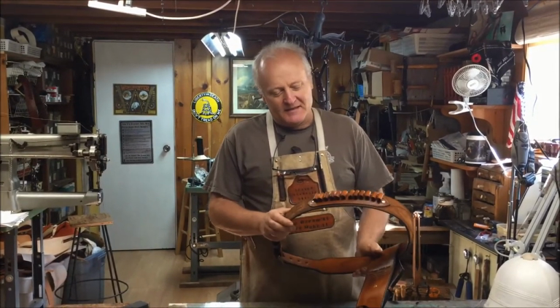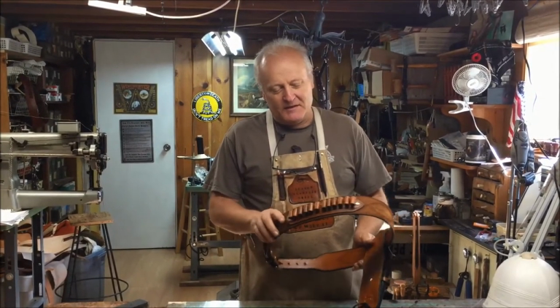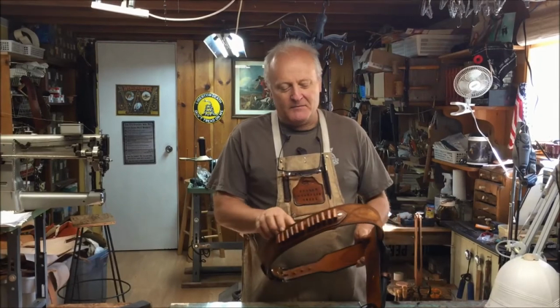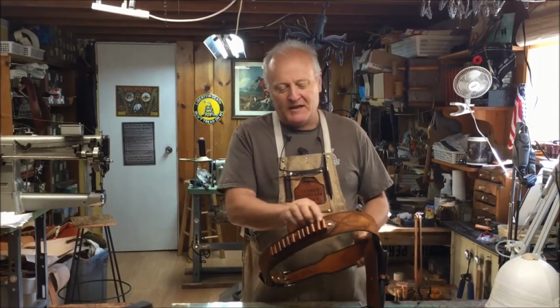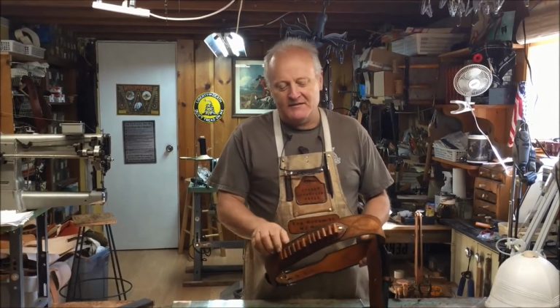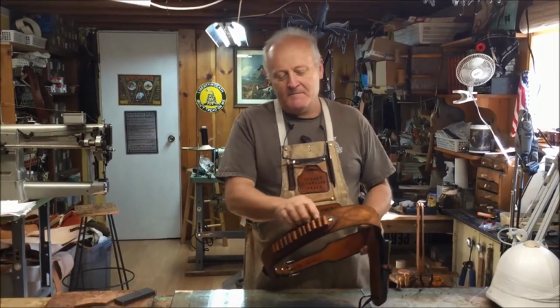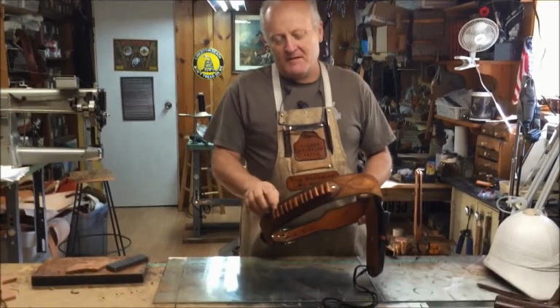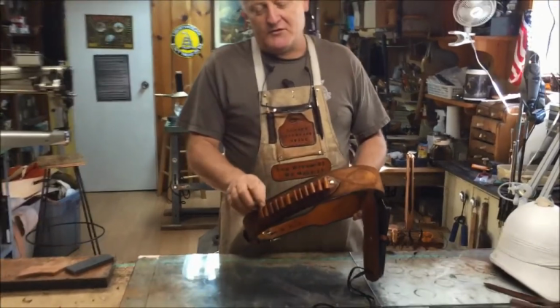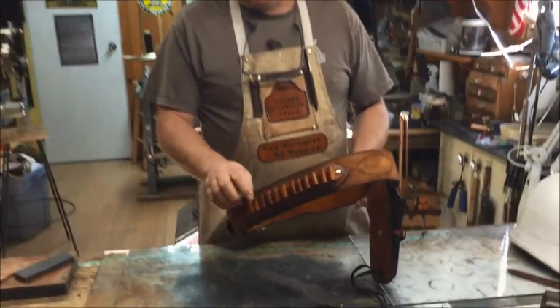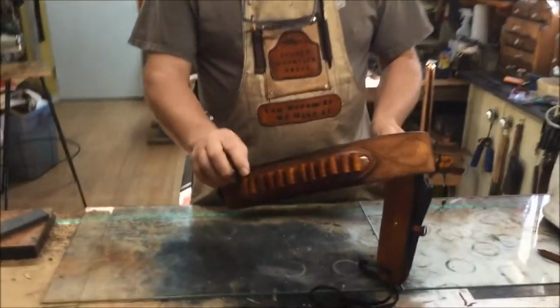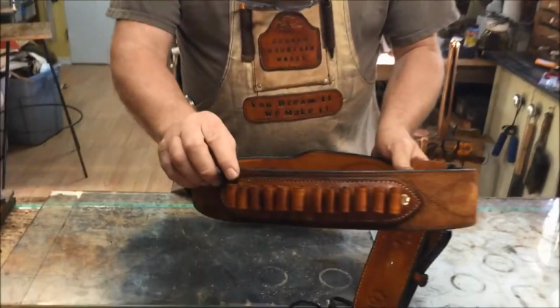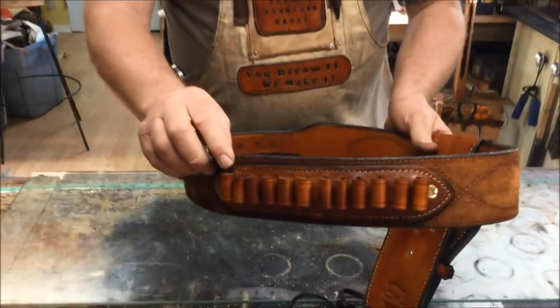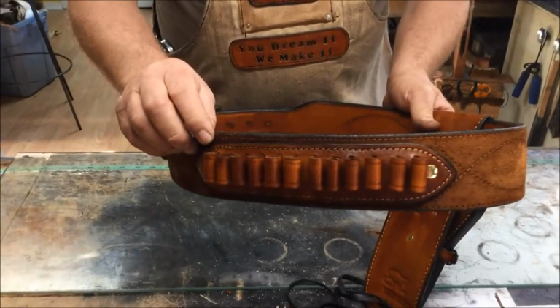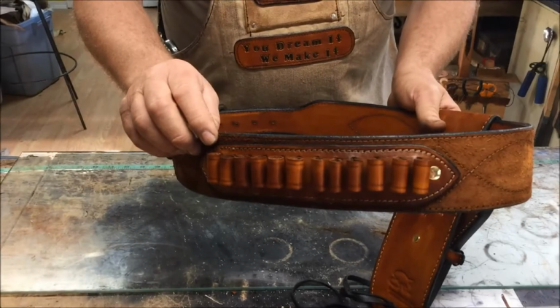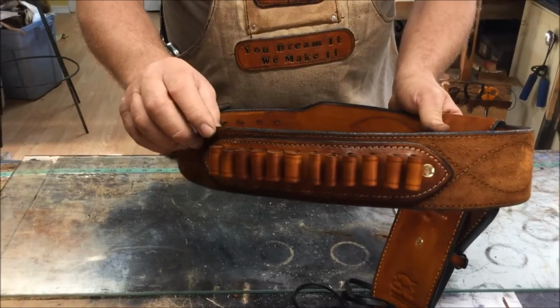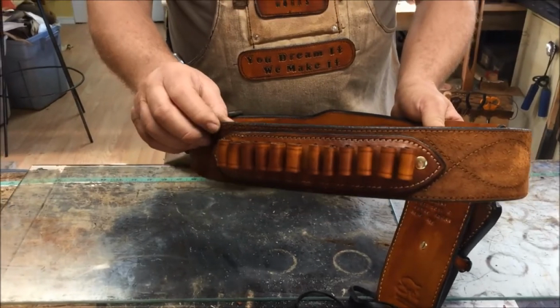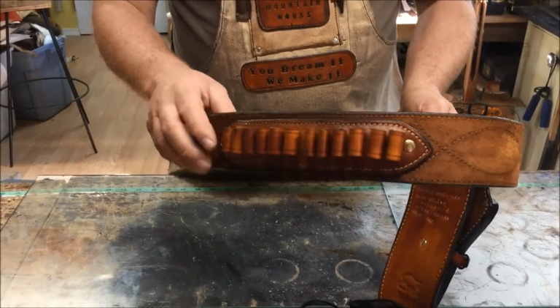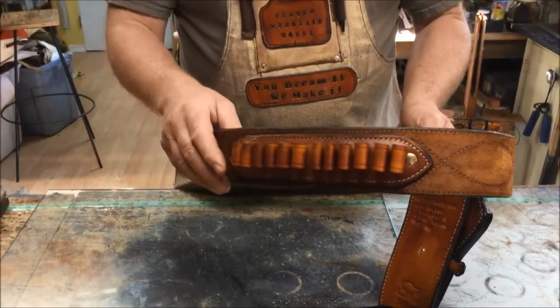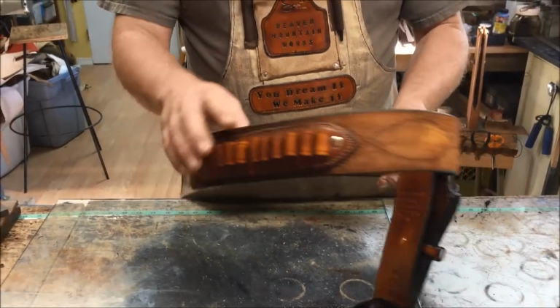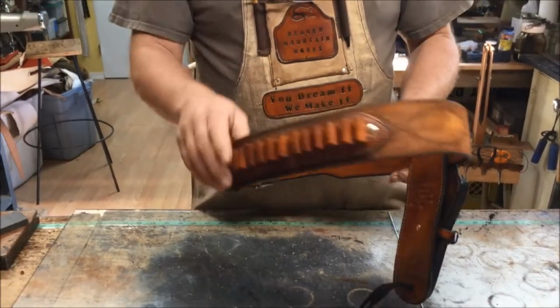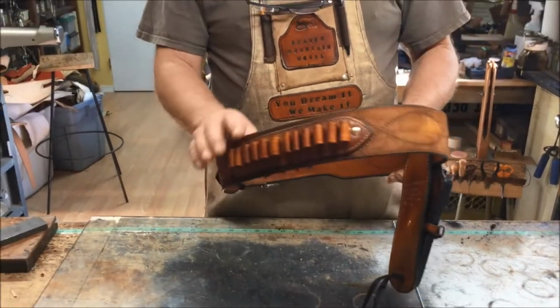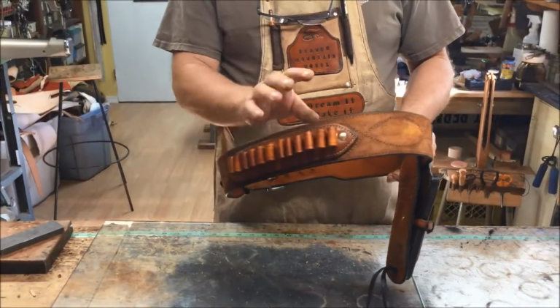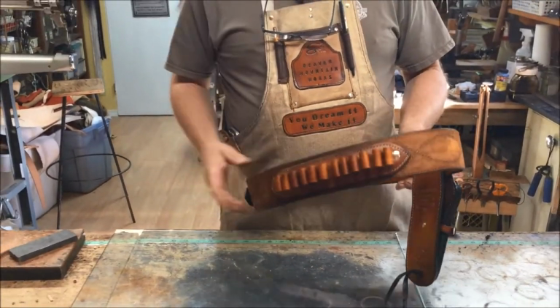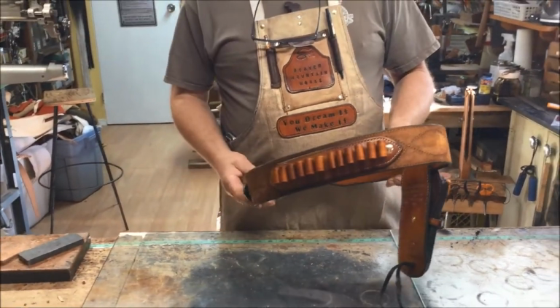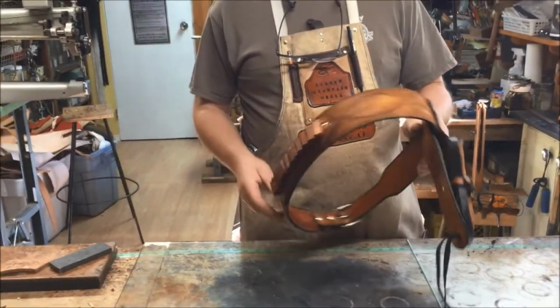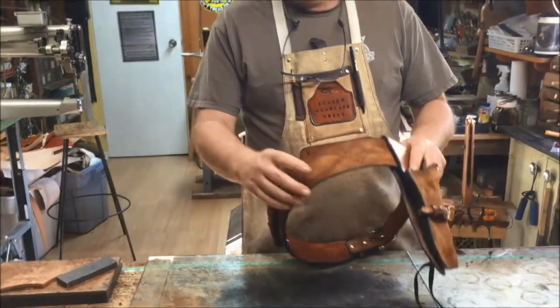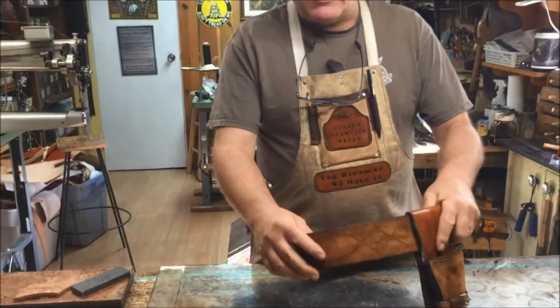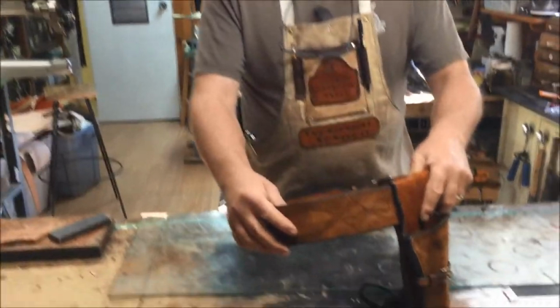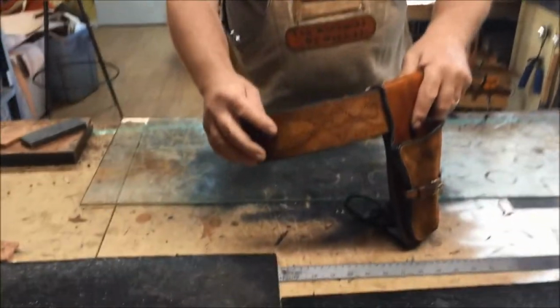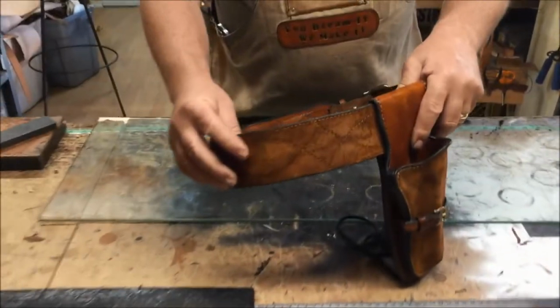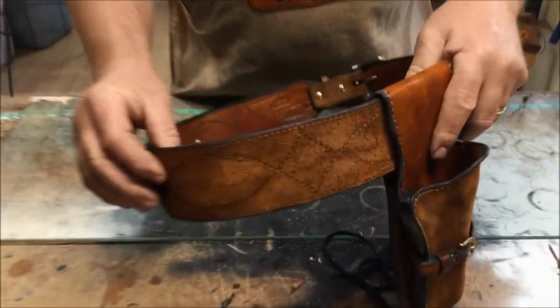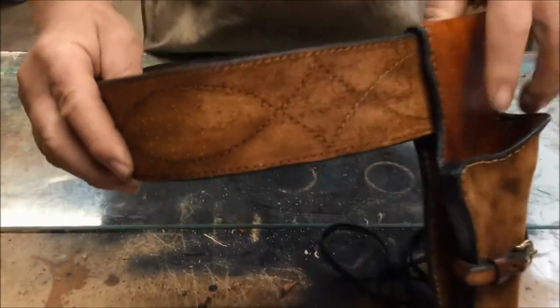We did our raised cartridge loop here on the end. It's a little different than what was on the show, but still similar. It's a little less because he didn't want as many rounds as were on there. It's actually stitched — you can see the stitching.